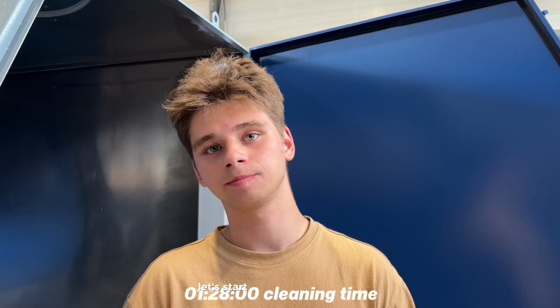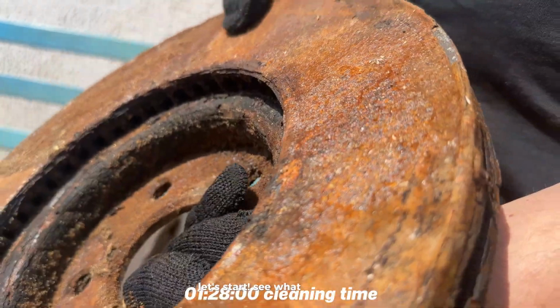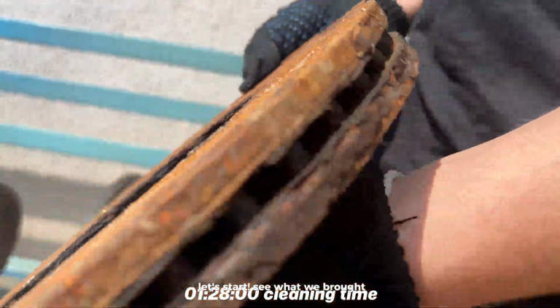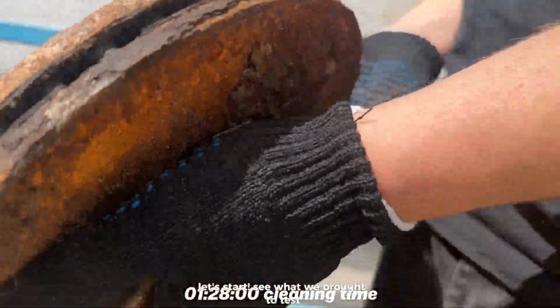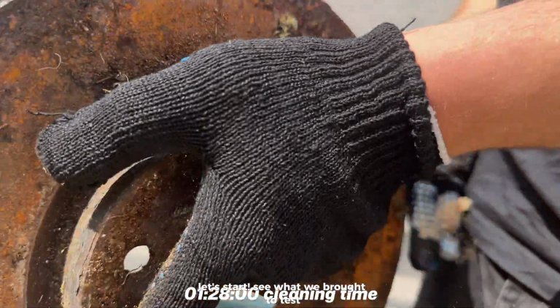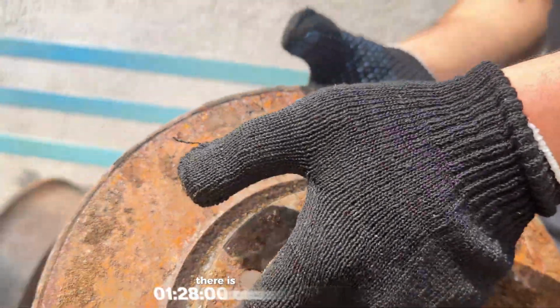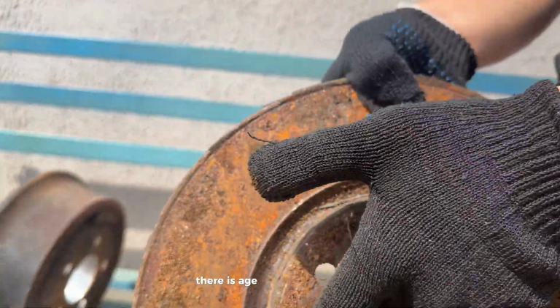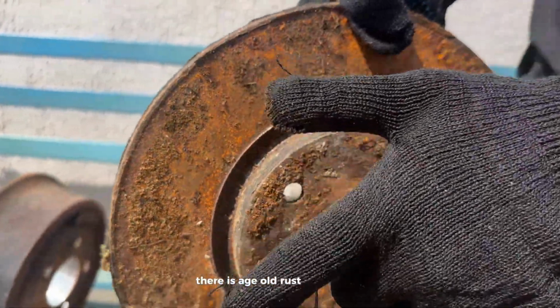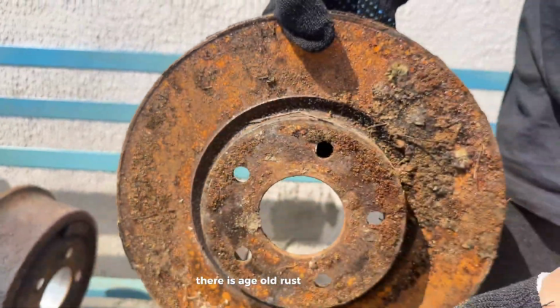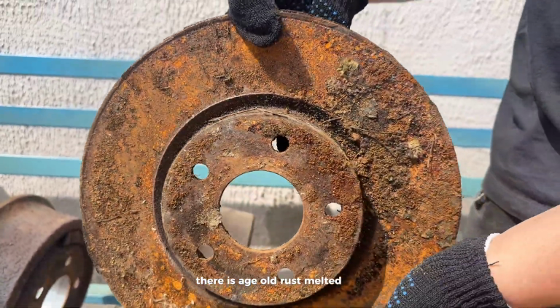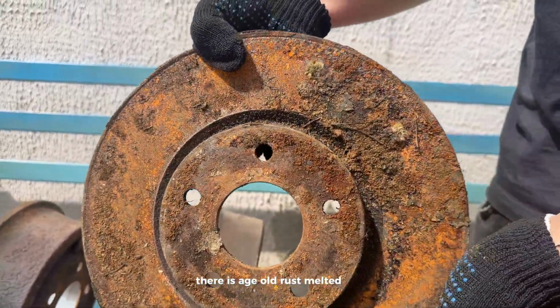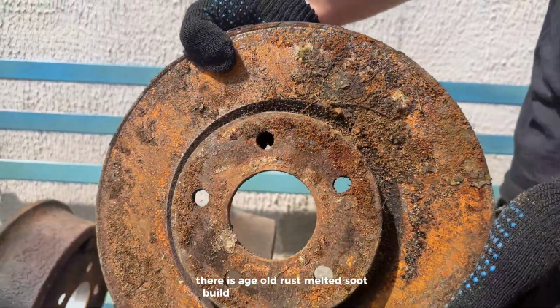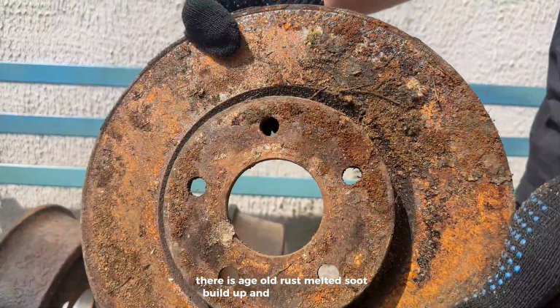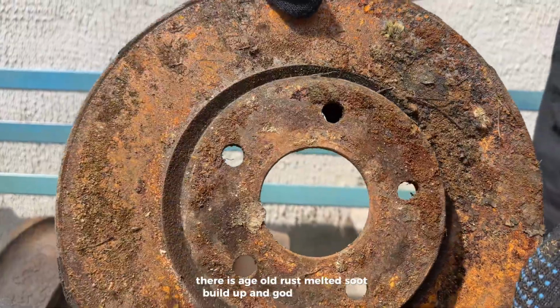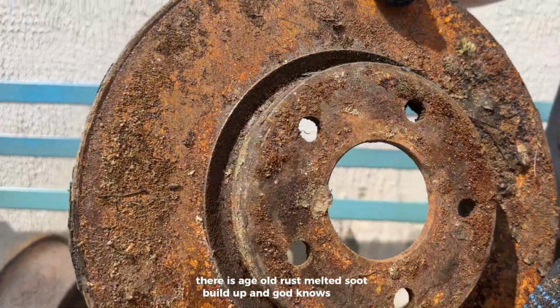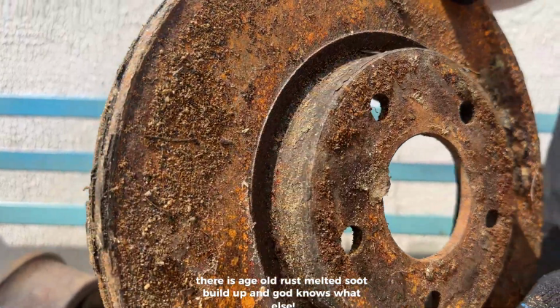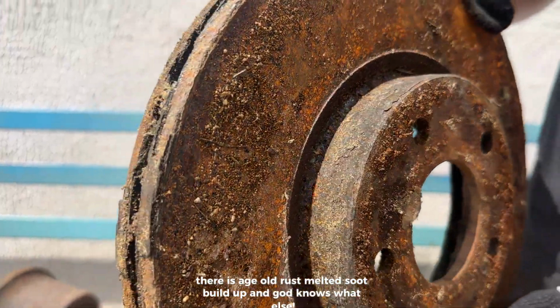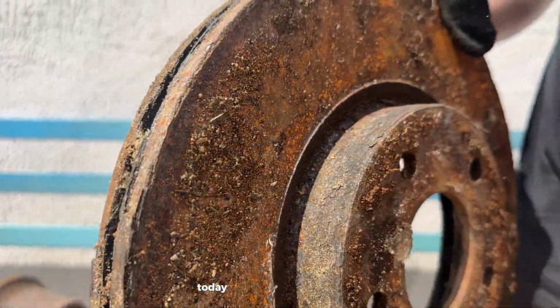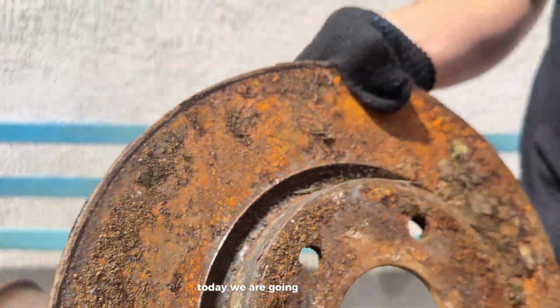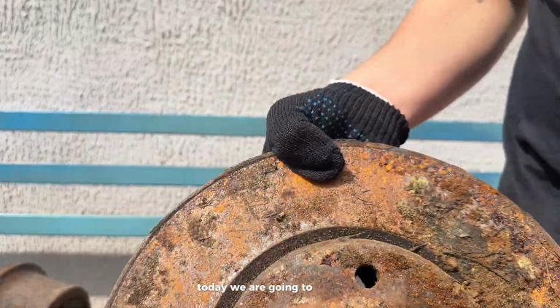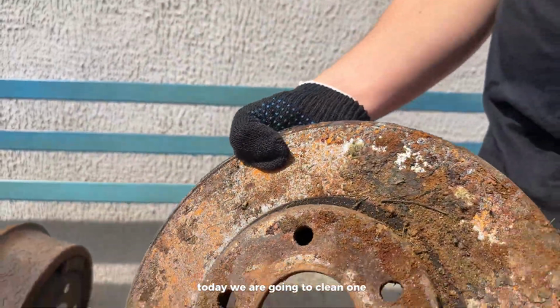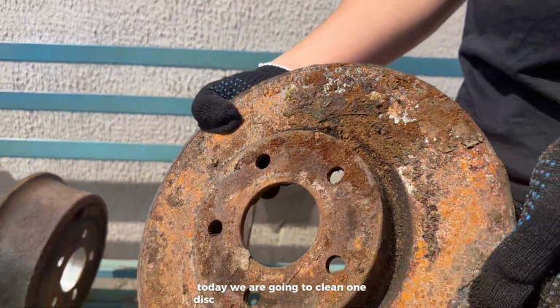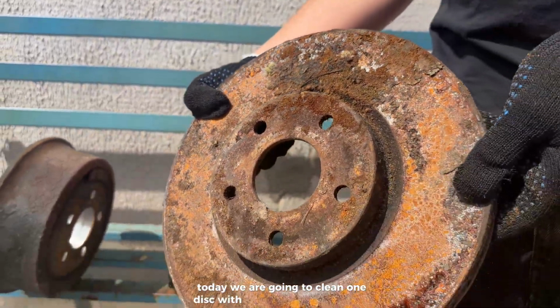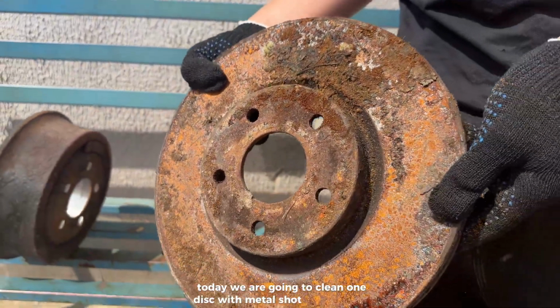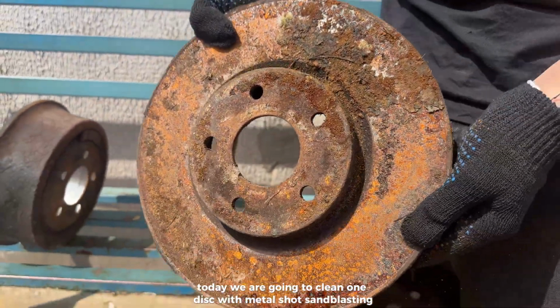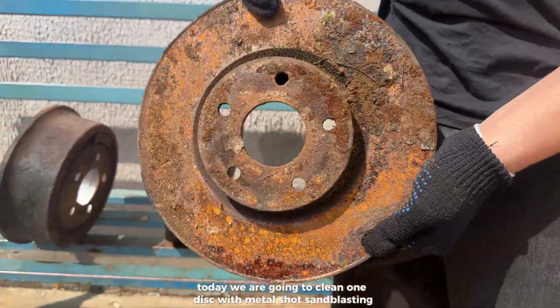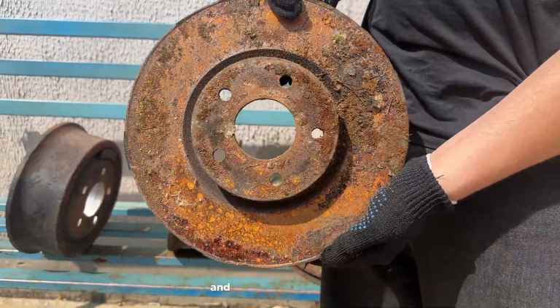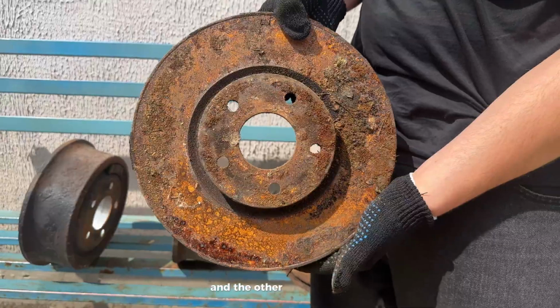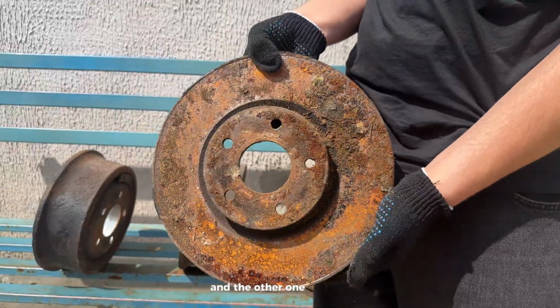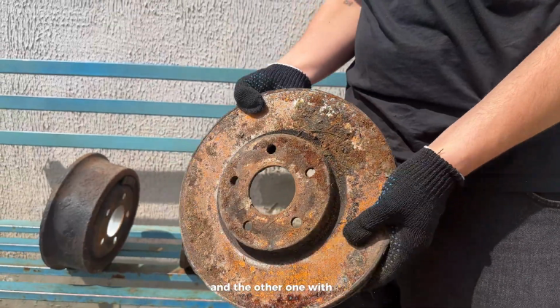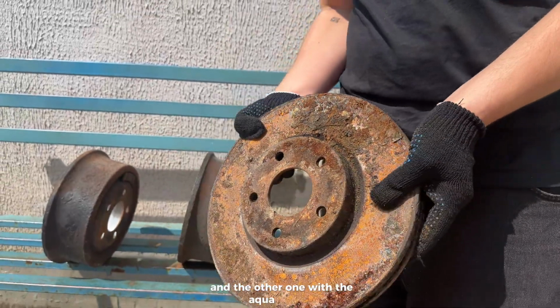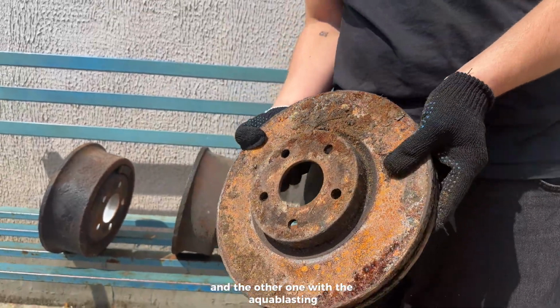See what we brought to test. There is age-old rust, melted soot, peel-up, and God knows what else. Today we're going to clean one disc with Metal Shot Sun Blasting and the other one with the Aqua Blasting.